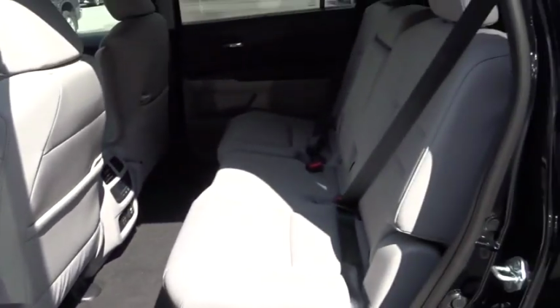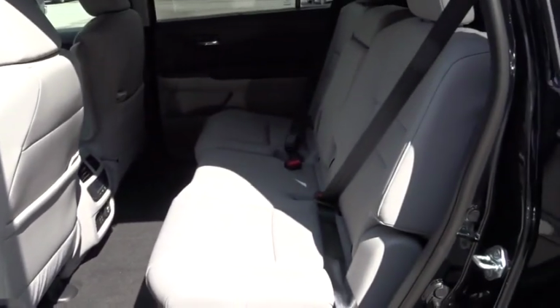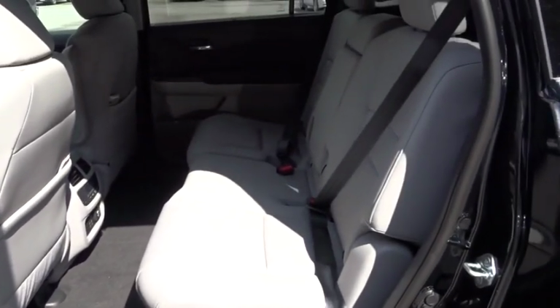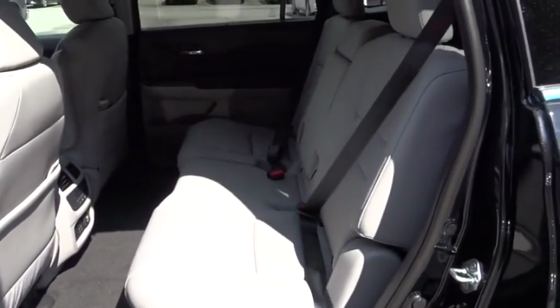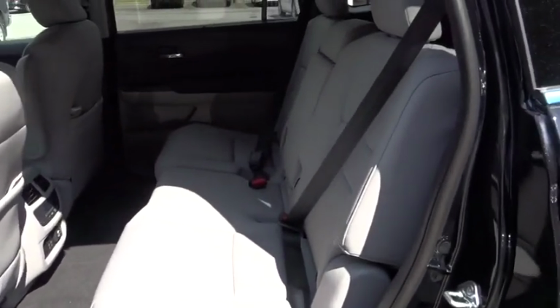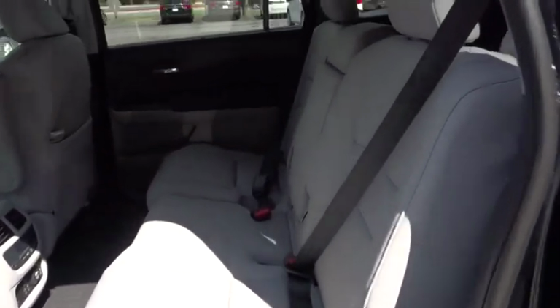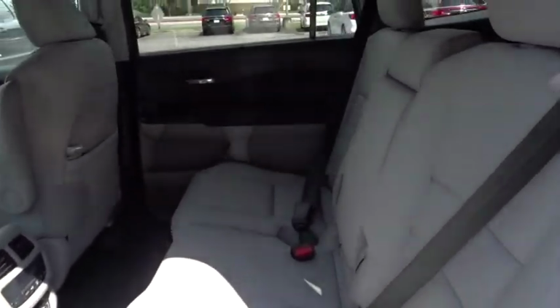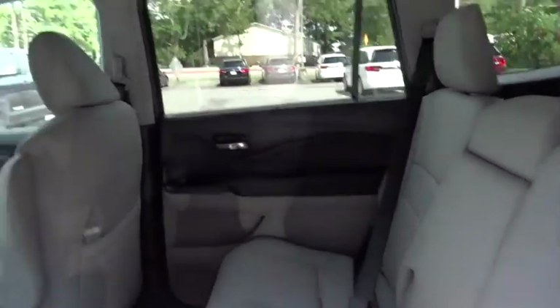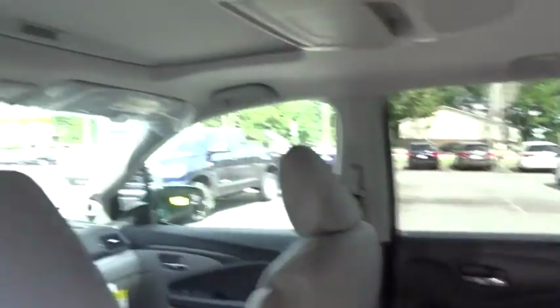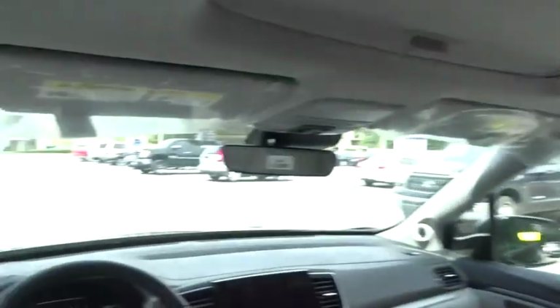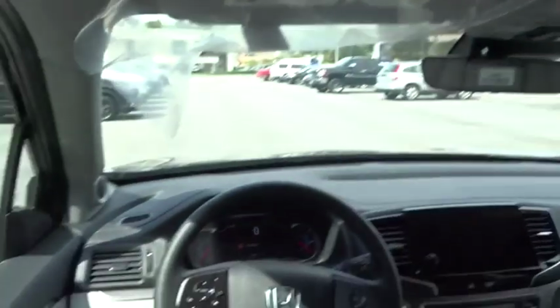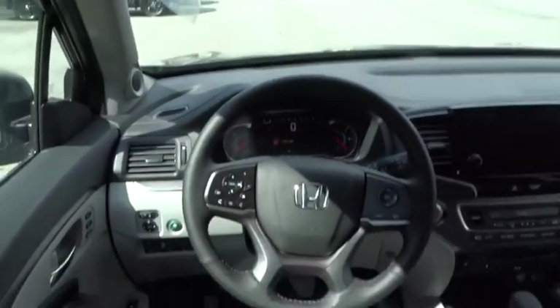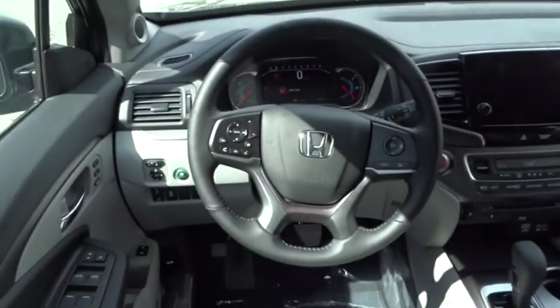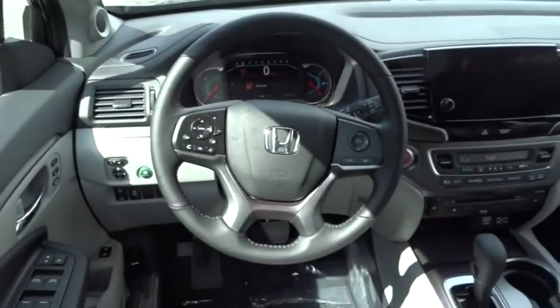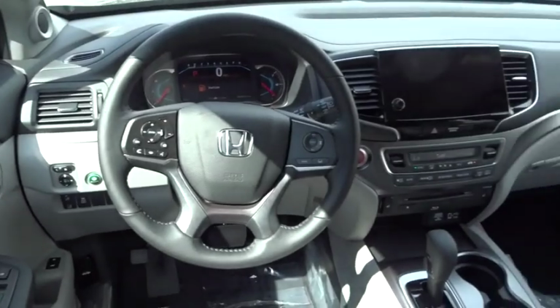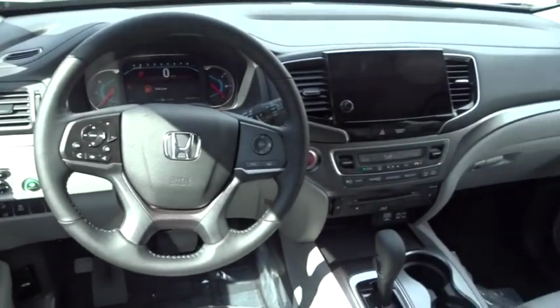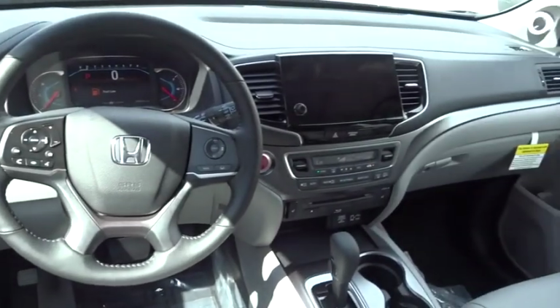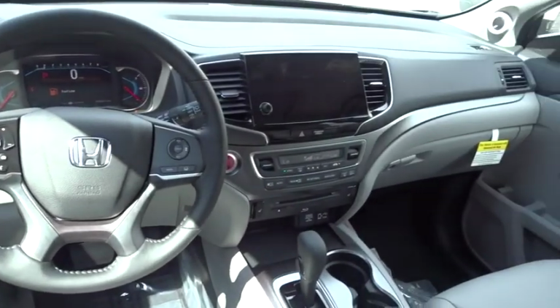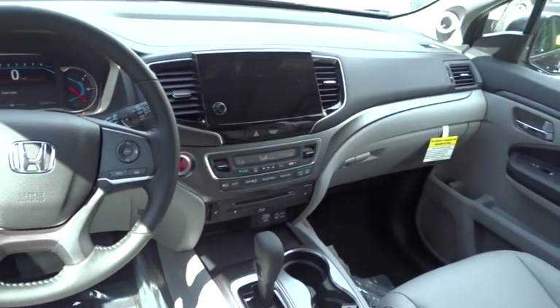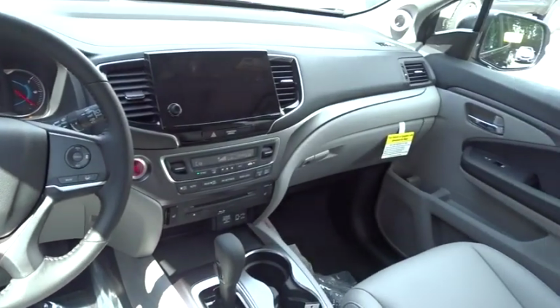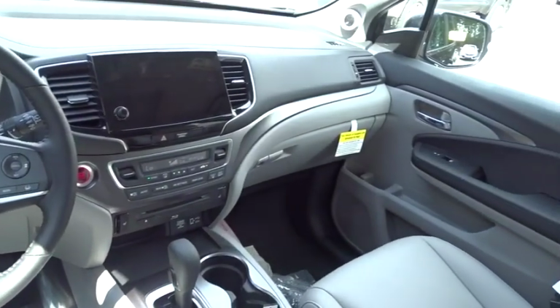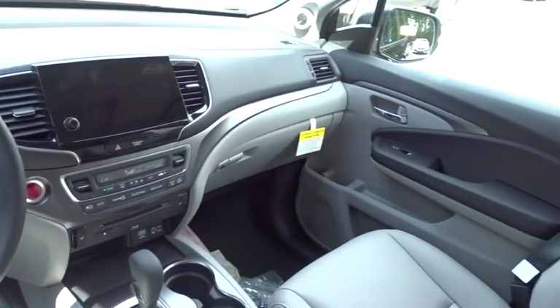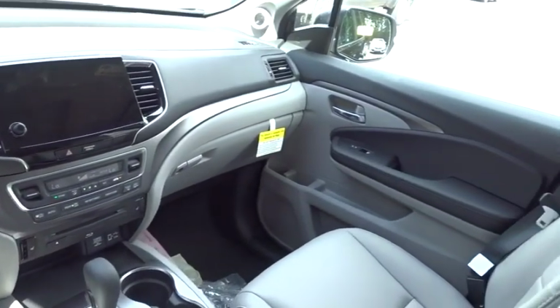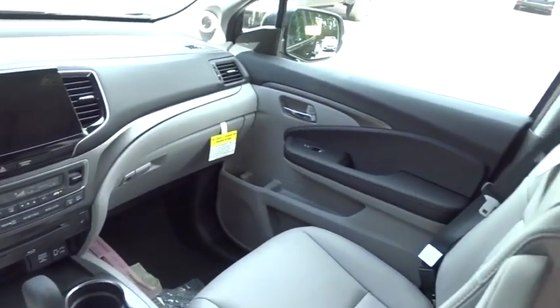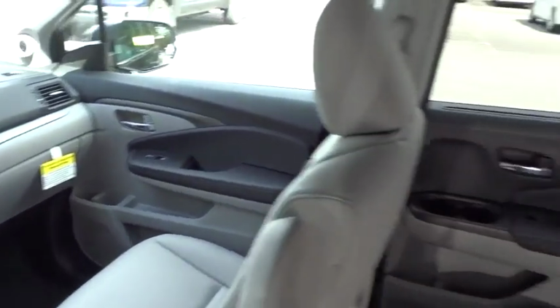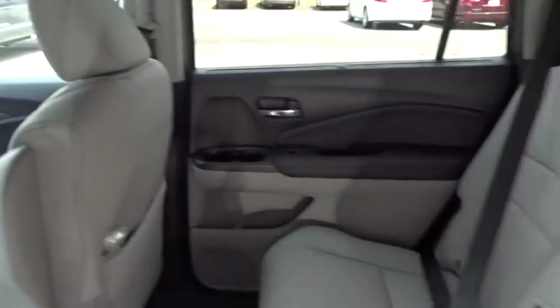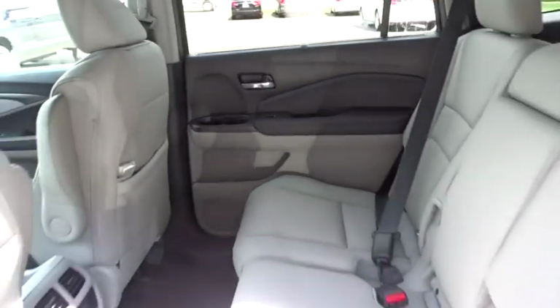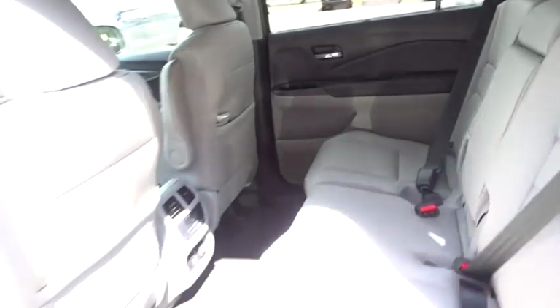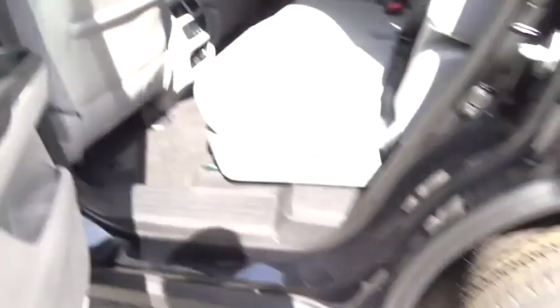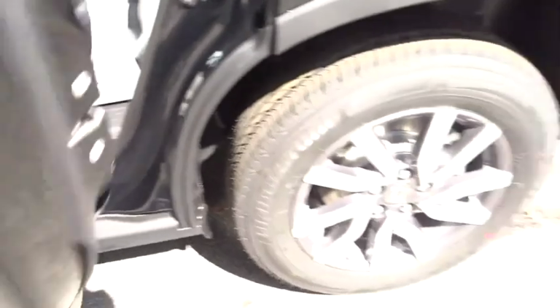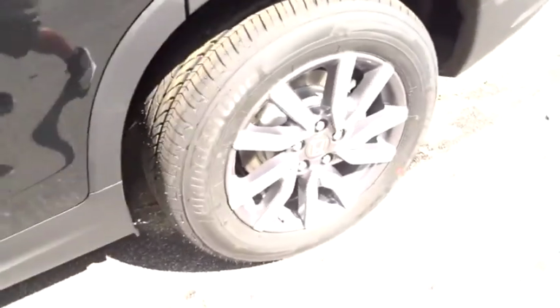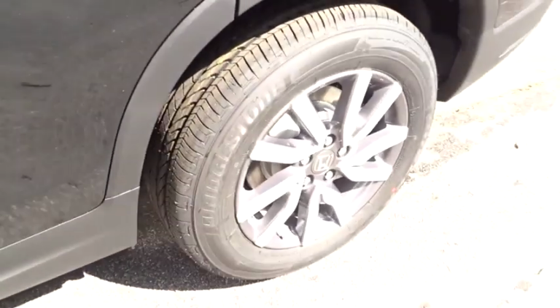Keyless start, cruise control, auto dimming rear view mirror, aluminum wheels. This vehicle offers reliability and good looks at a great price. So come in and take a test drive today.